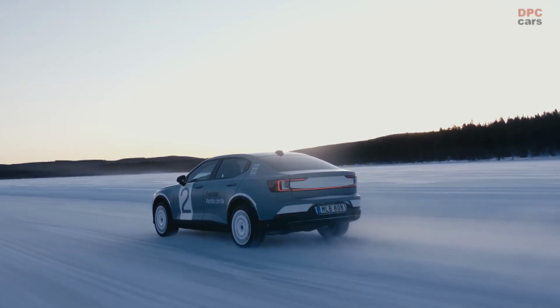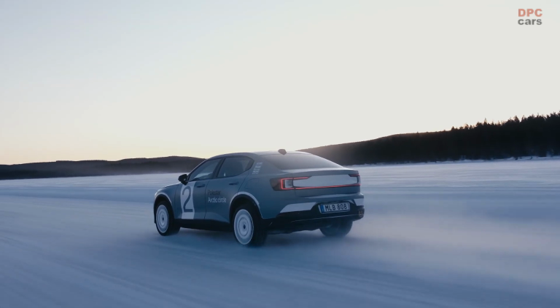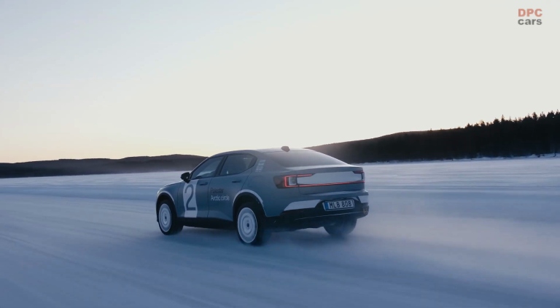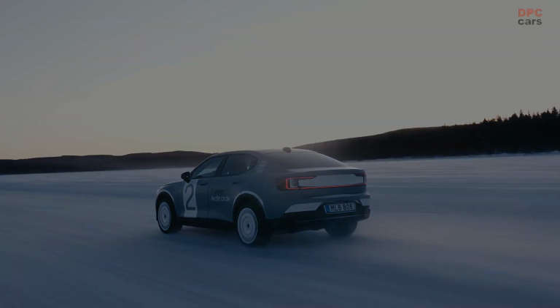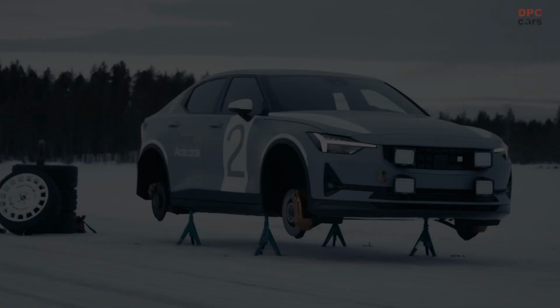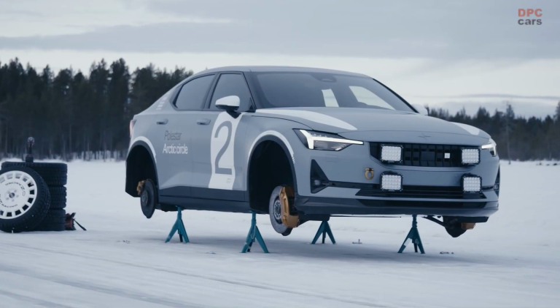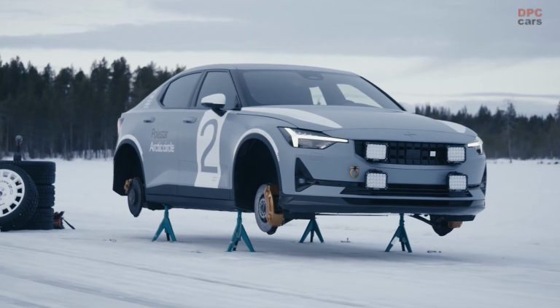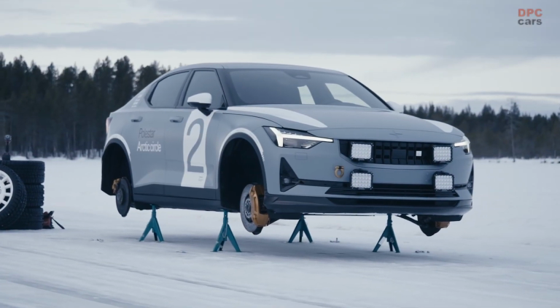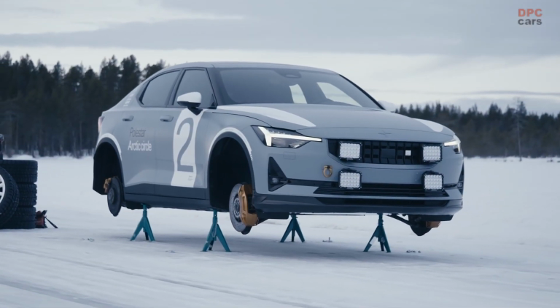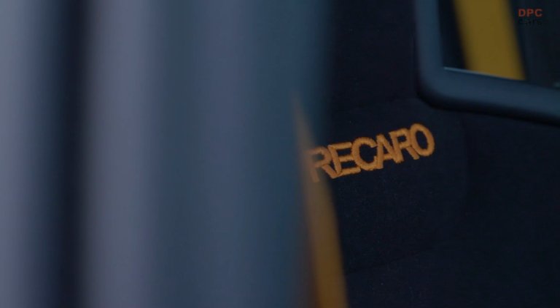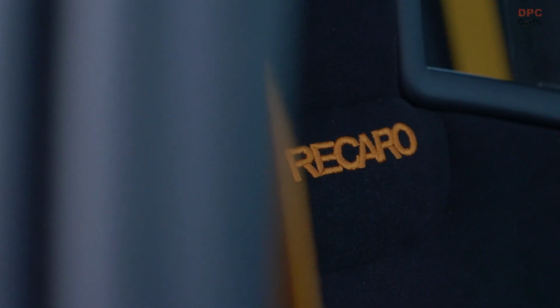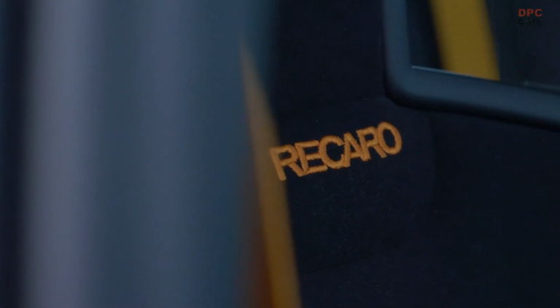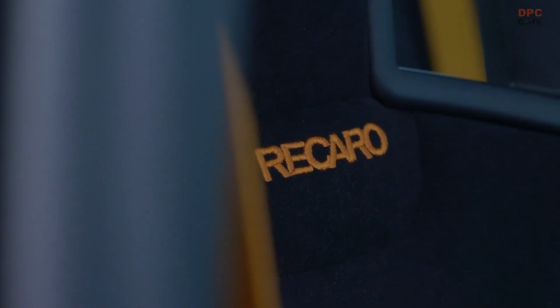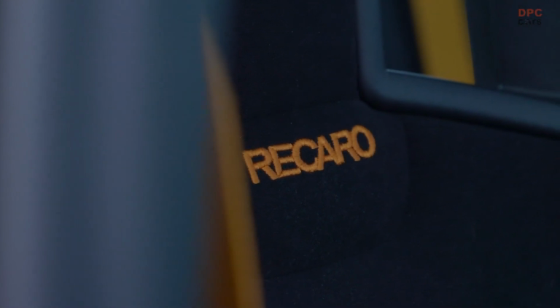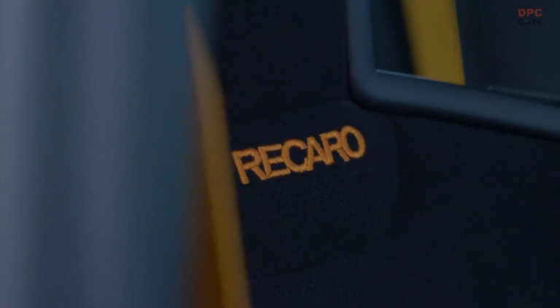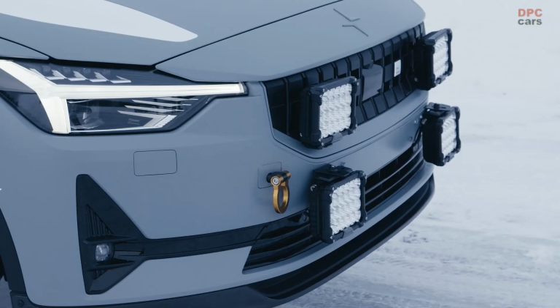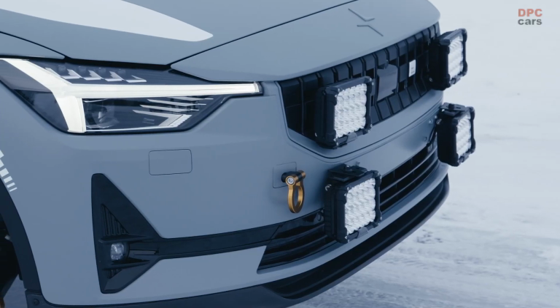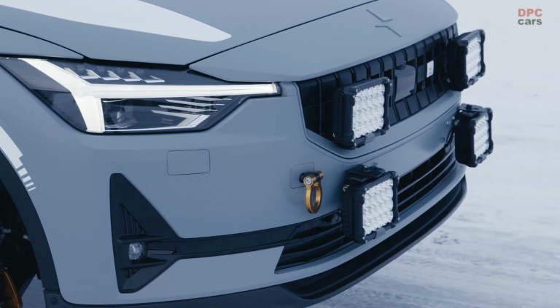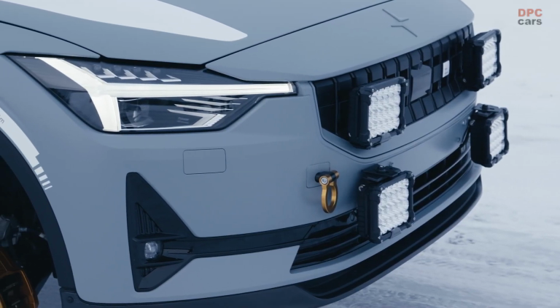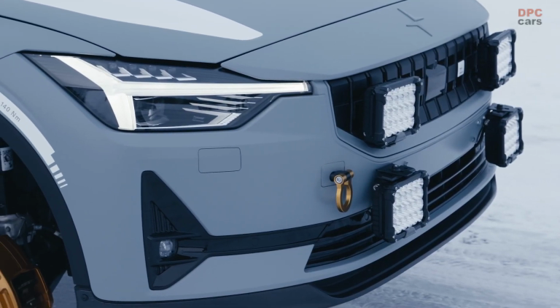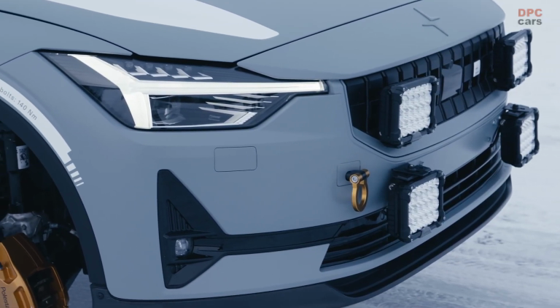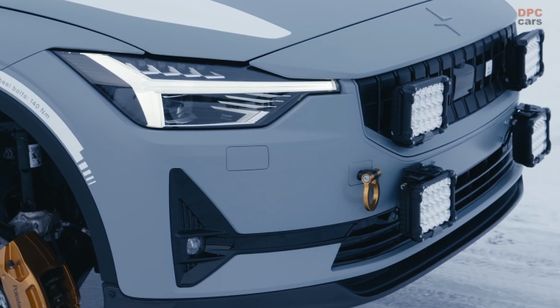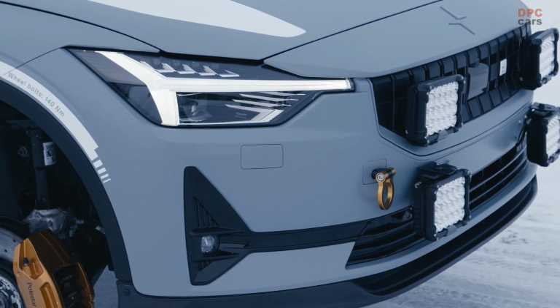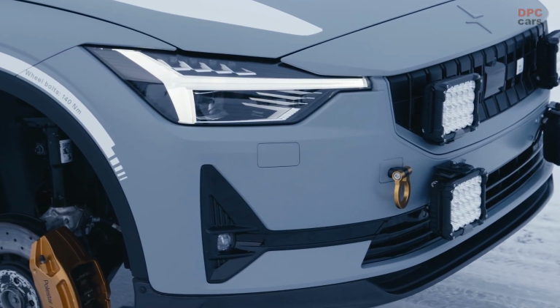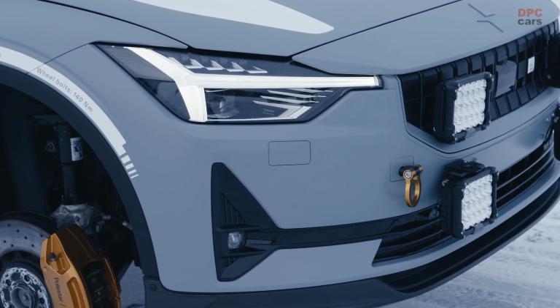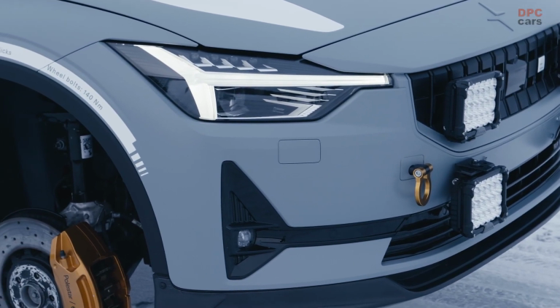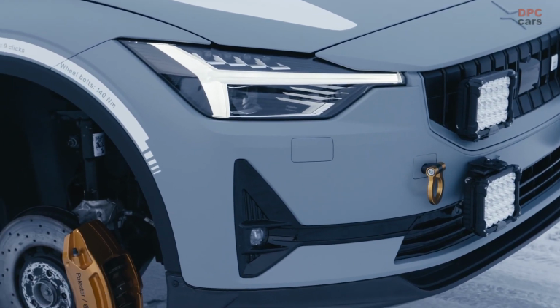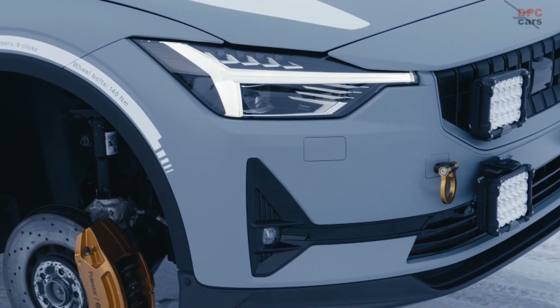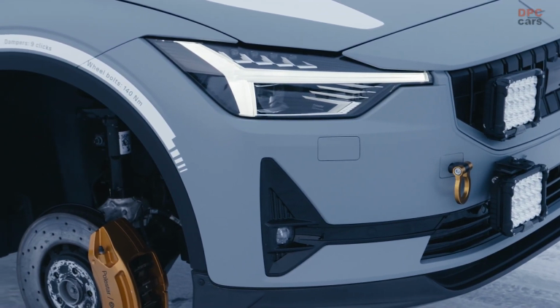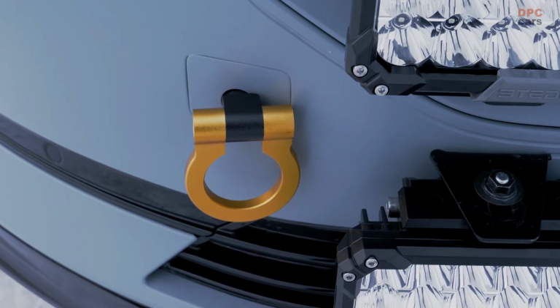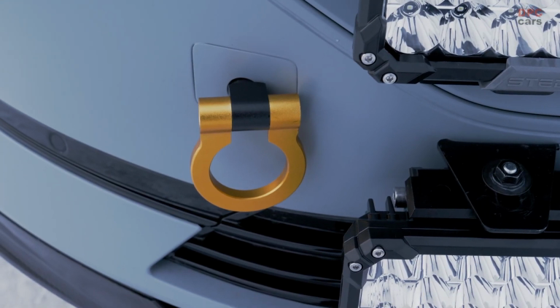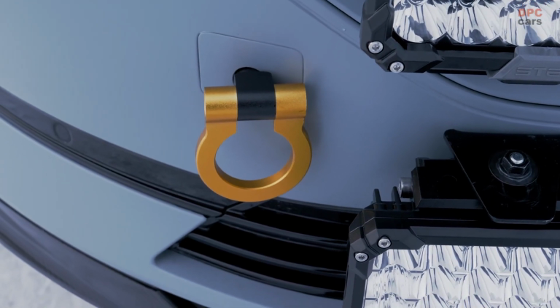The base car, a Polestar 2 long-range dual motor with performance pack, features several specific tweaks: raised ride height of plus 30 millimeters, increased power and torque output of 350 kilowatts and 680 newton meters.